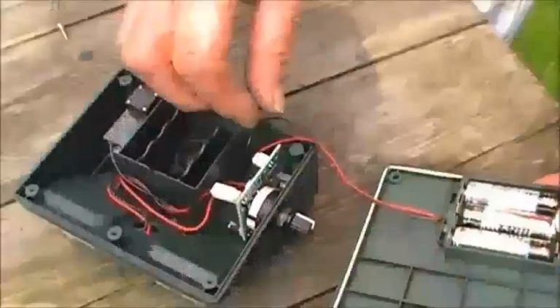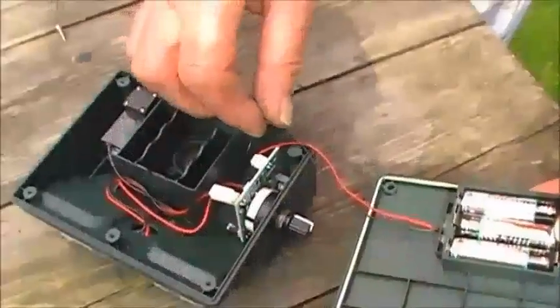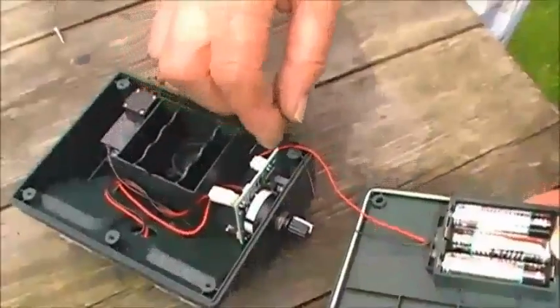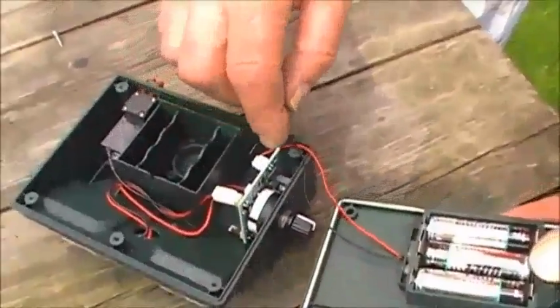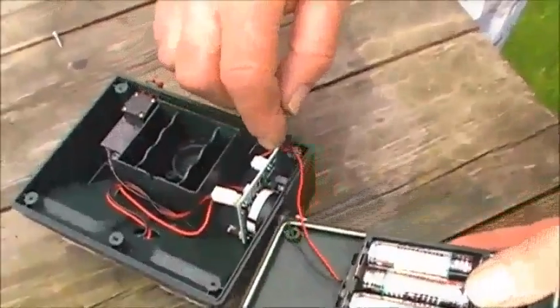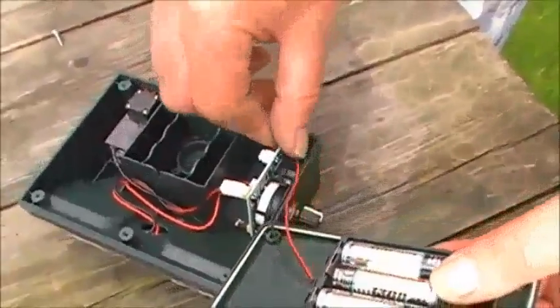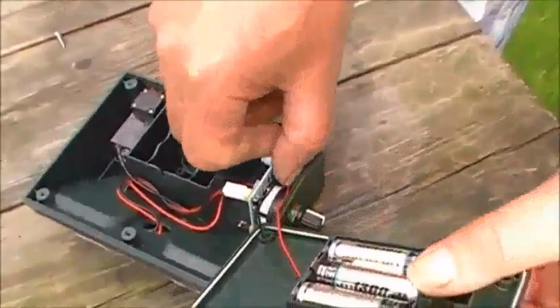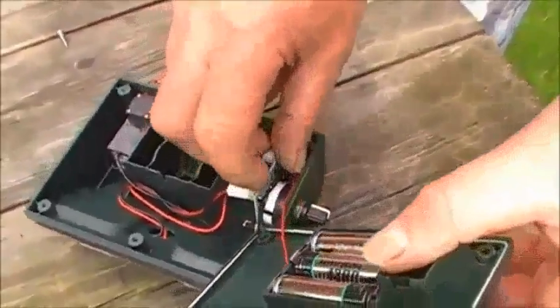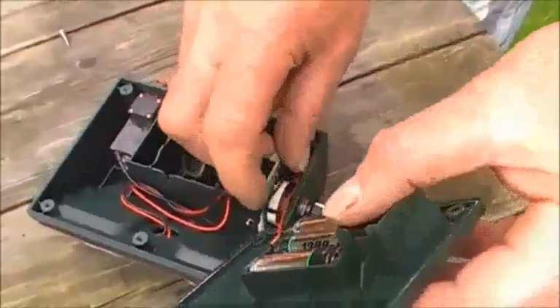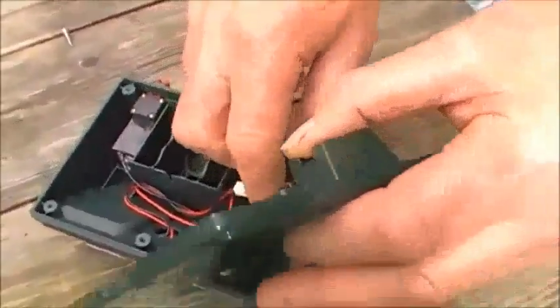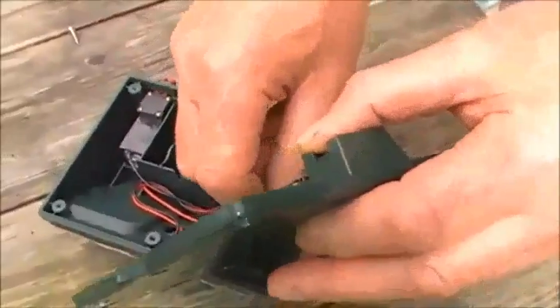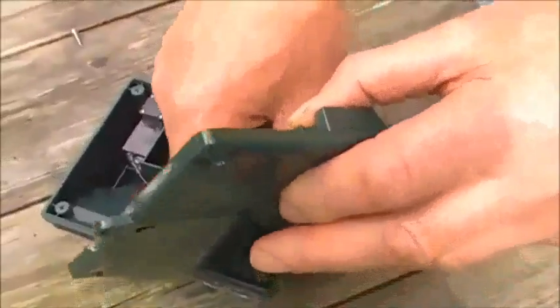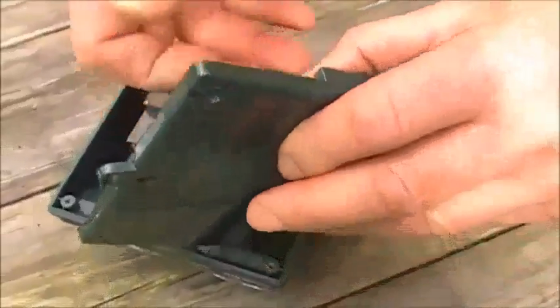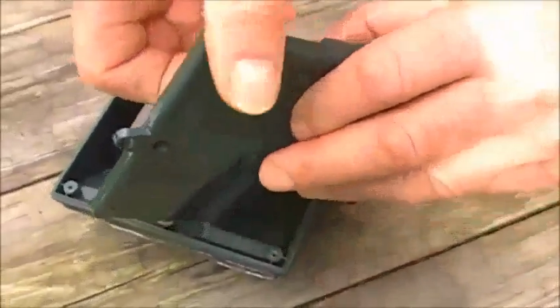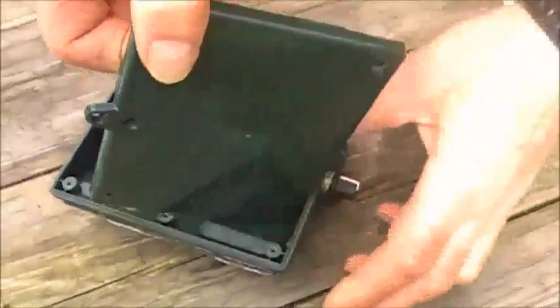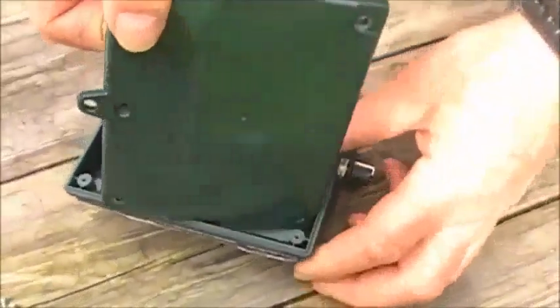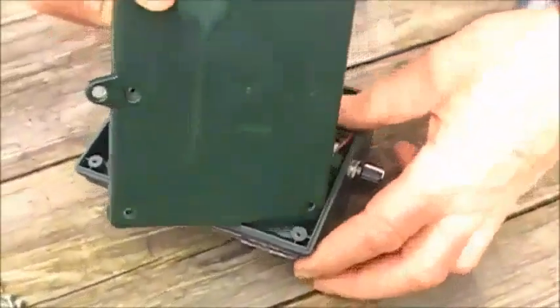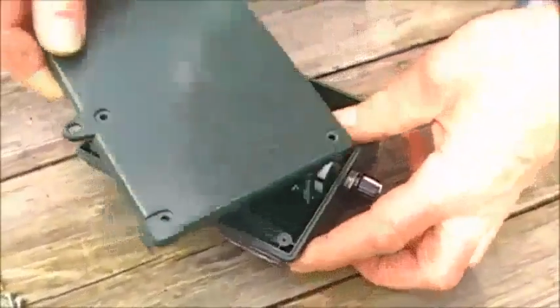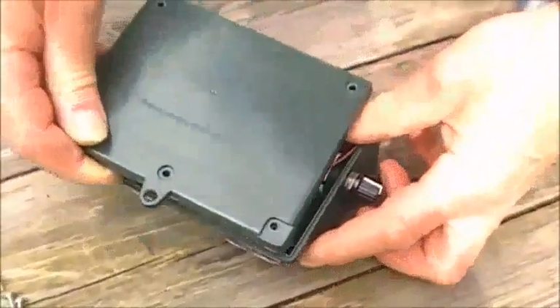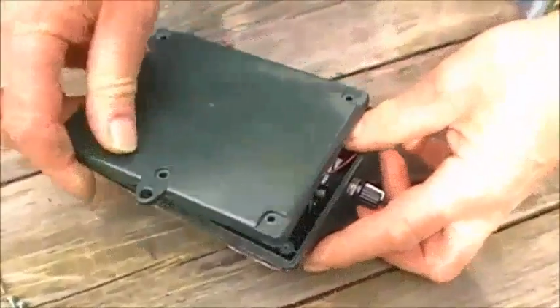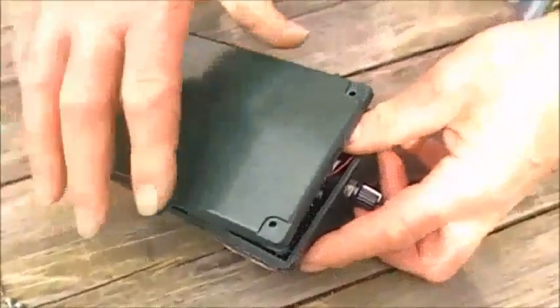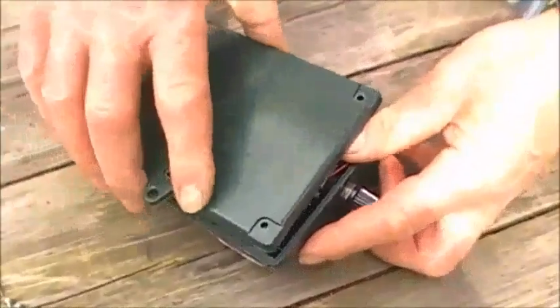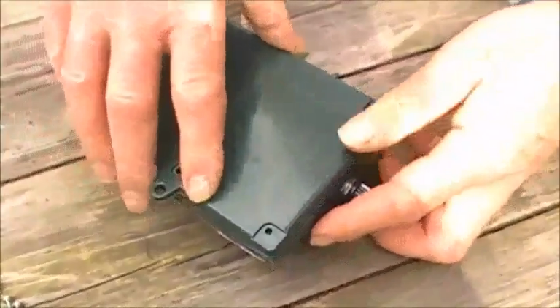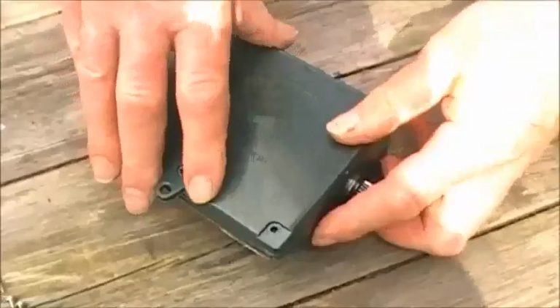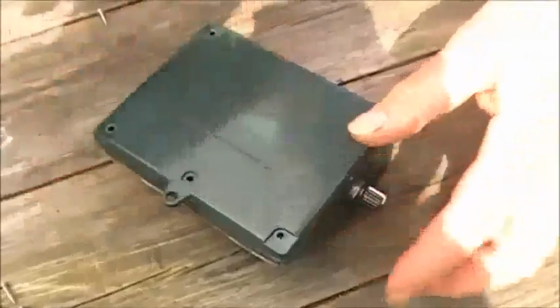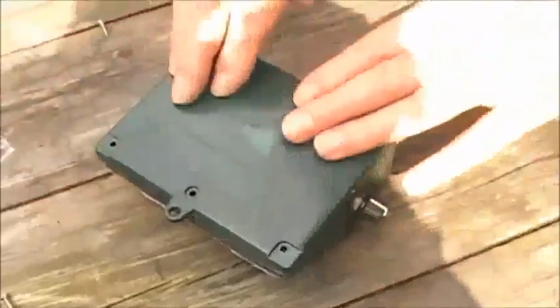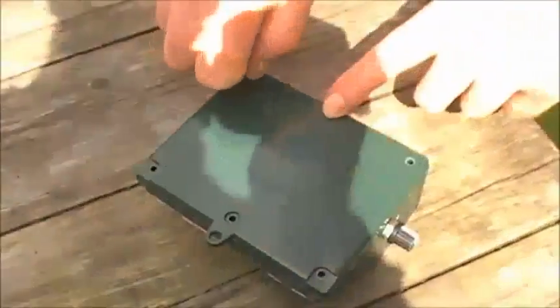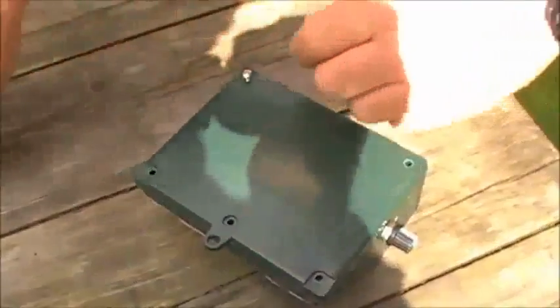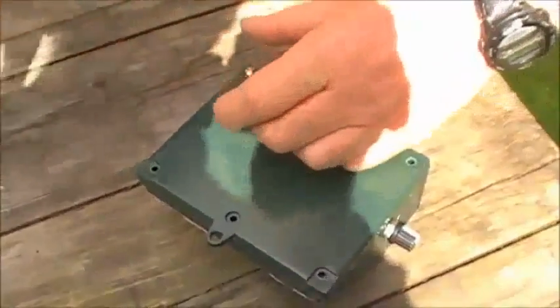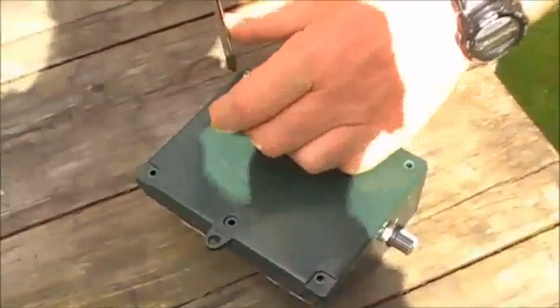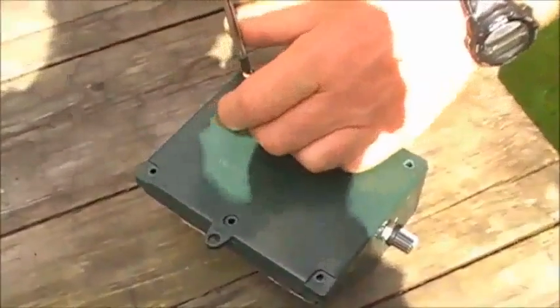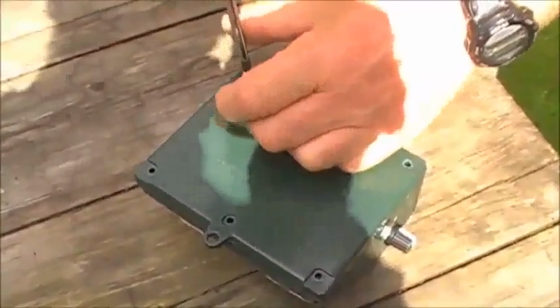Before replacing the lid, ensure that the wires are routed around the back of the control circuit so that when the lid's put on, no wires are trapped. Then replace and tighten the screws.